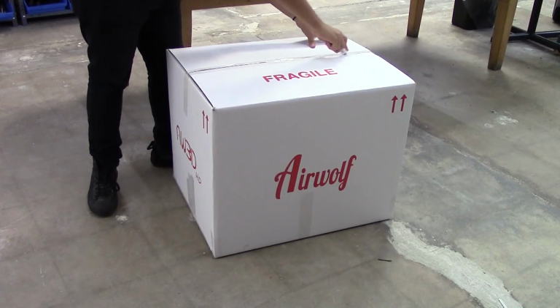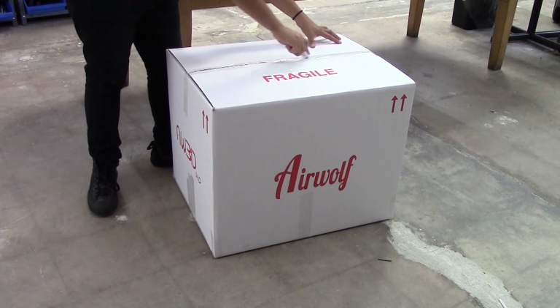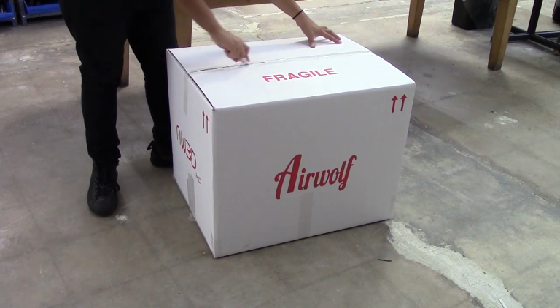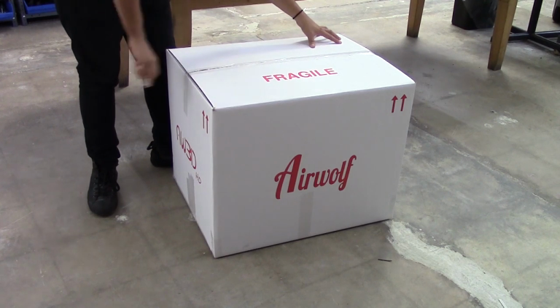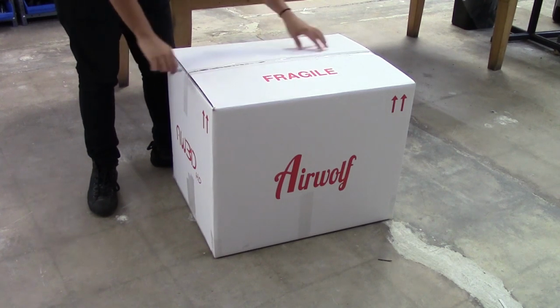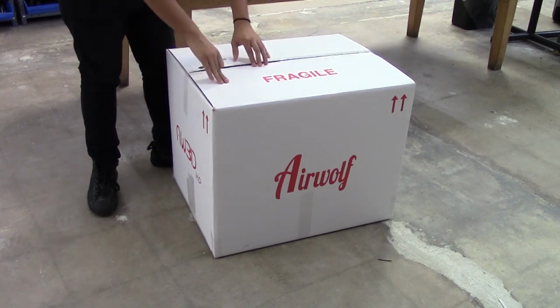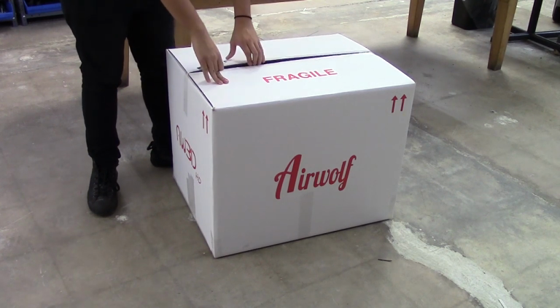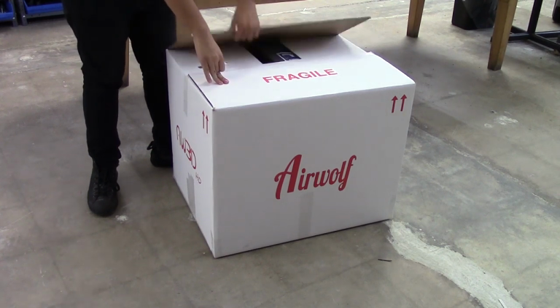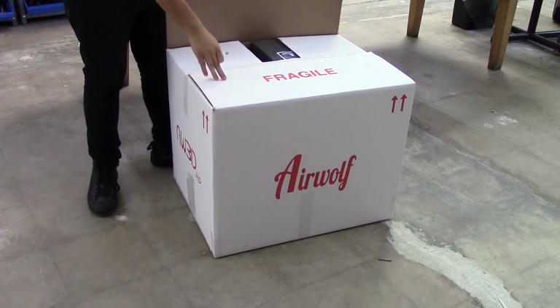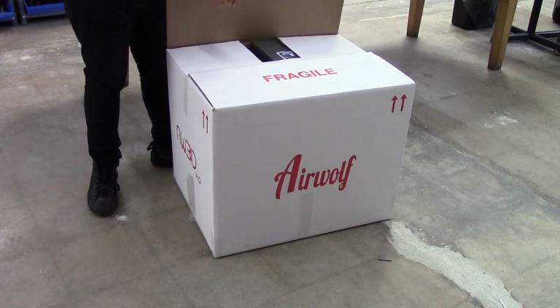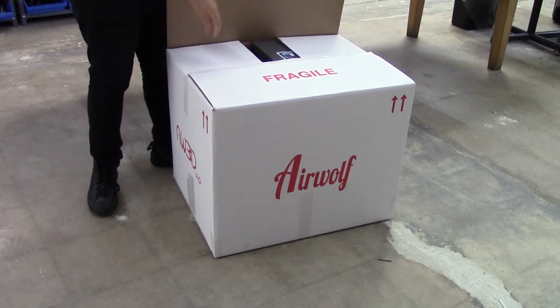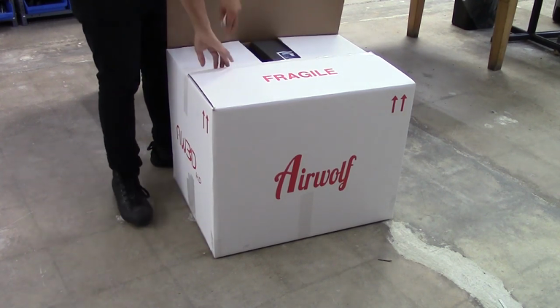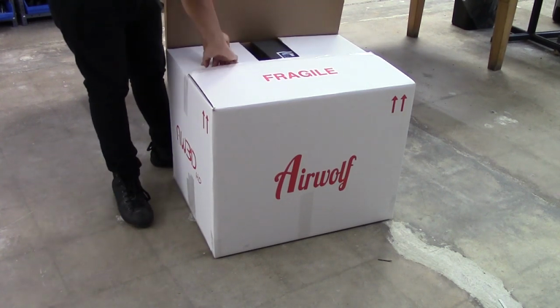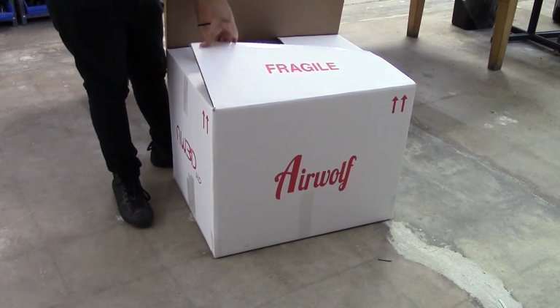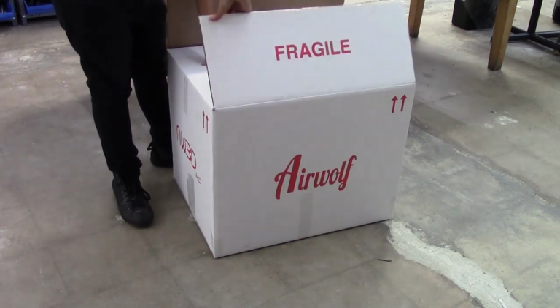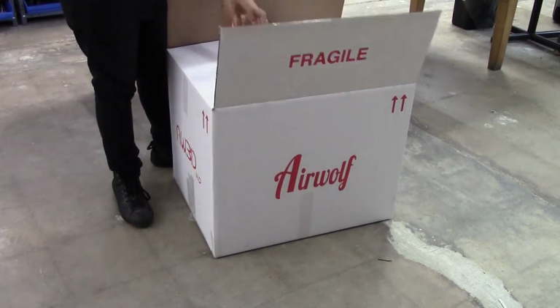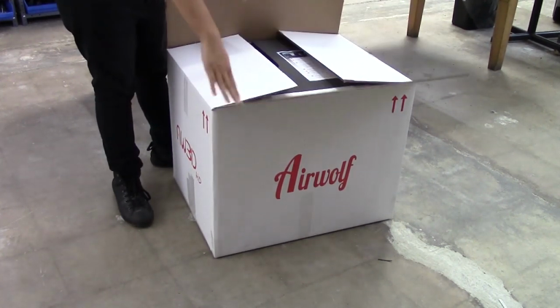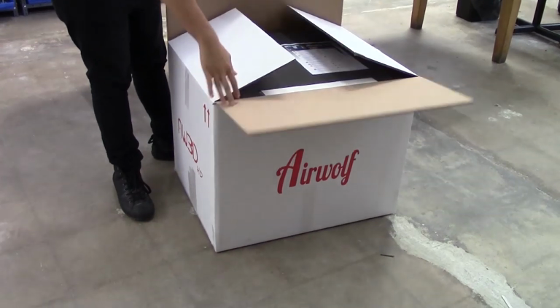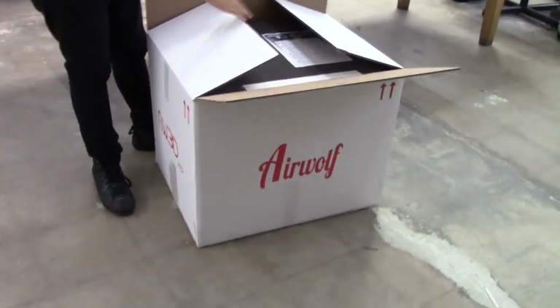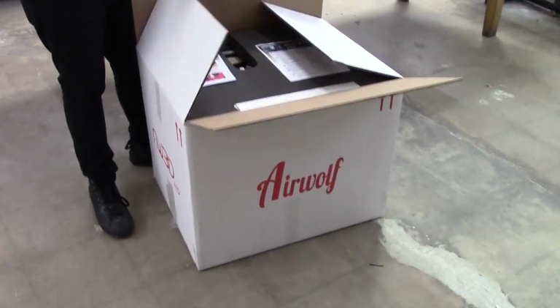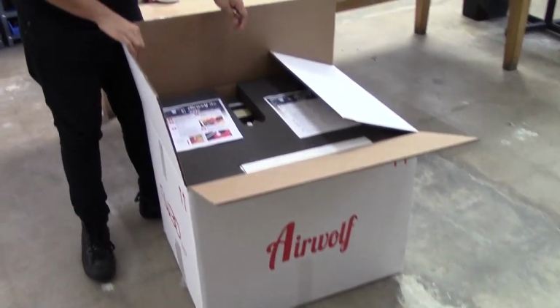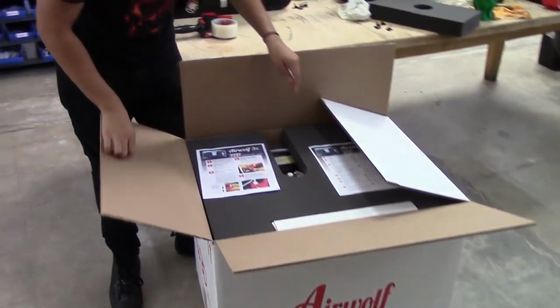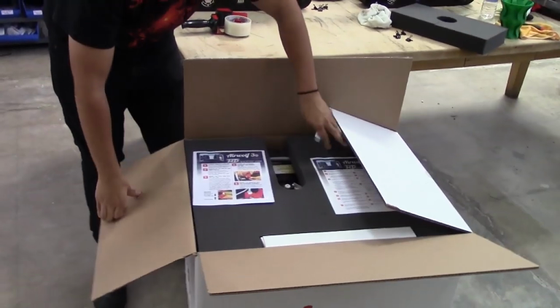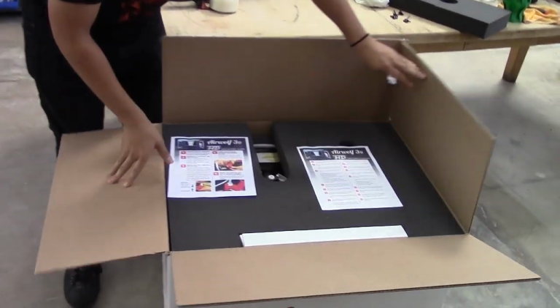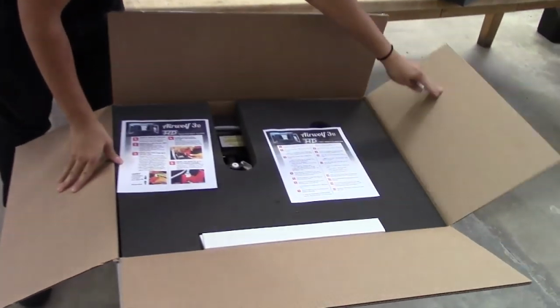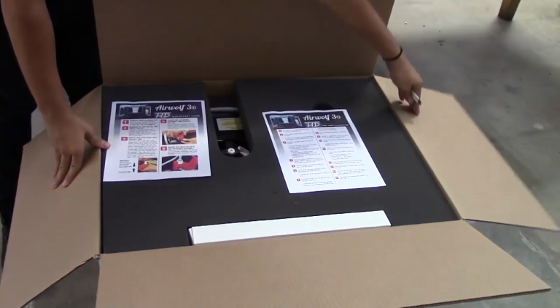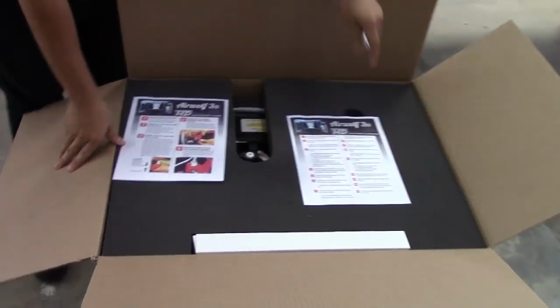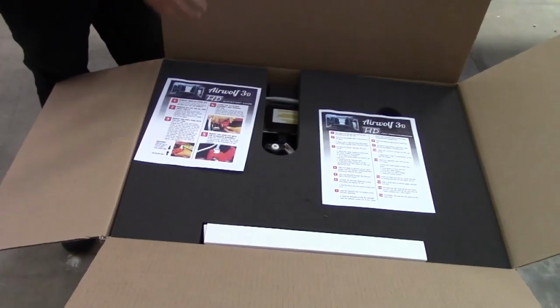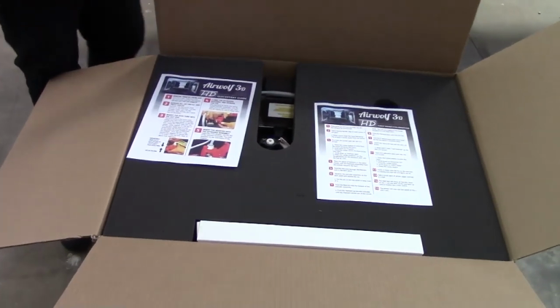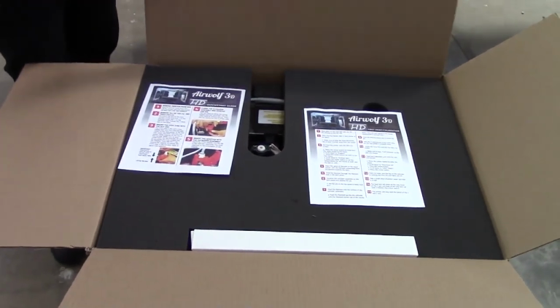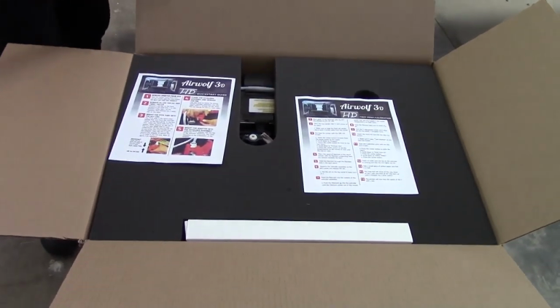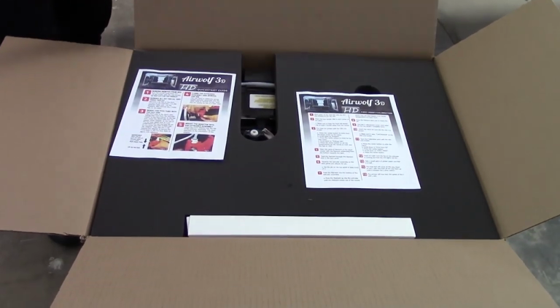In this video we'll show you how to unbox your new Airwolf 3D HD printer. Start by removing the tape or cutting it with the razor blade and opening the top of the box.